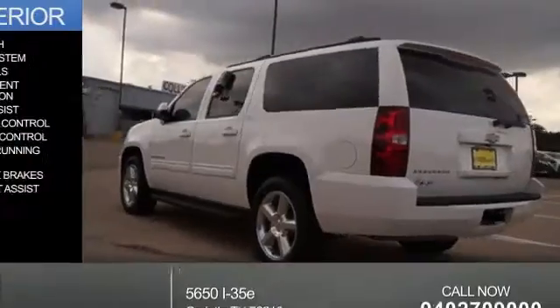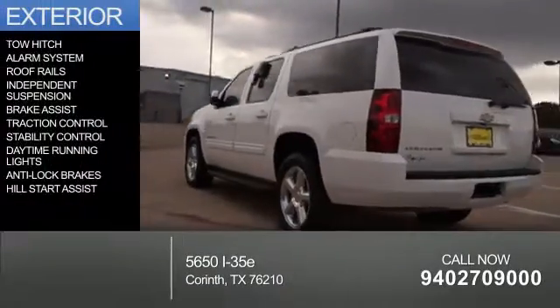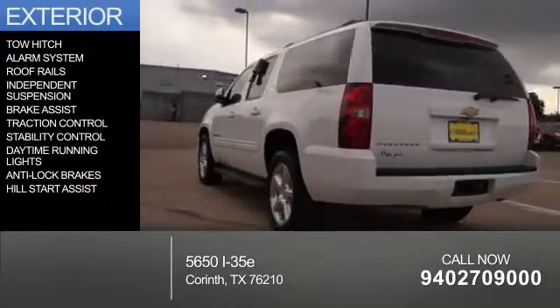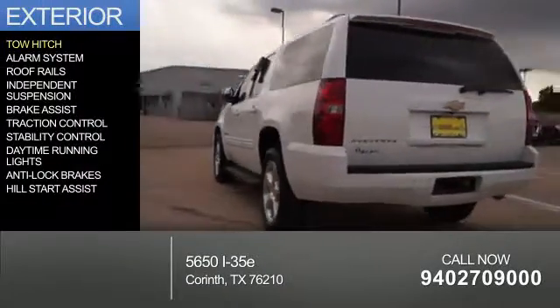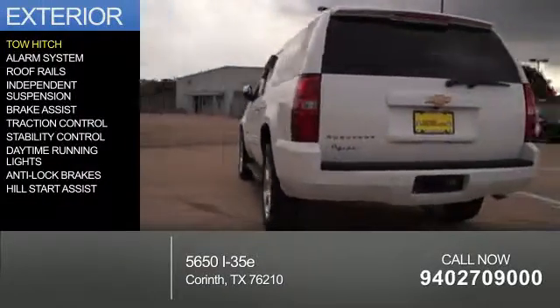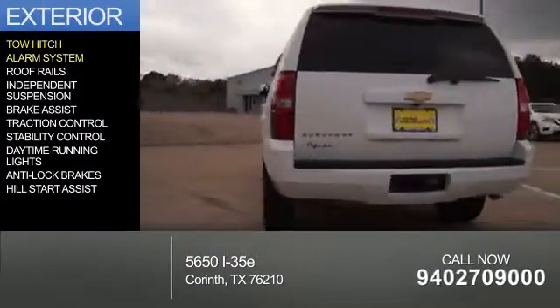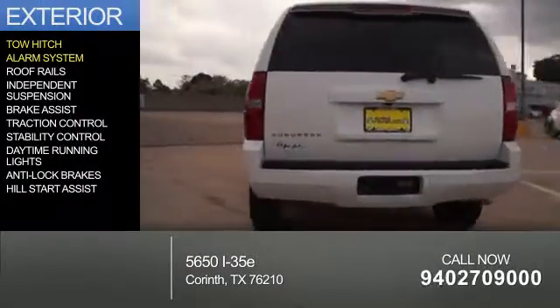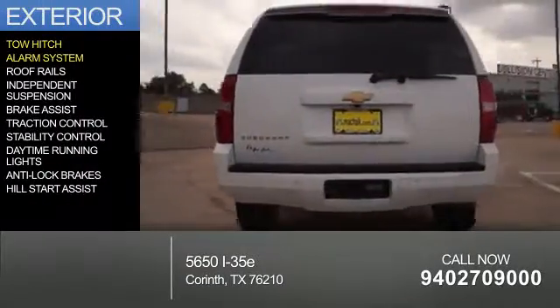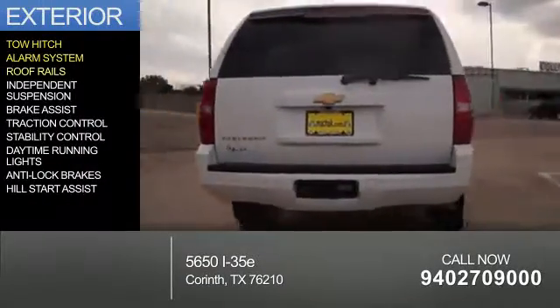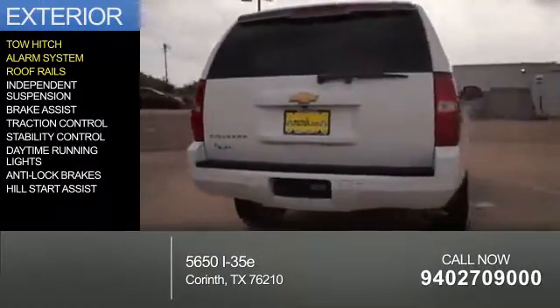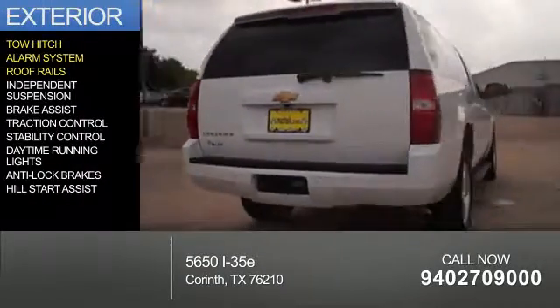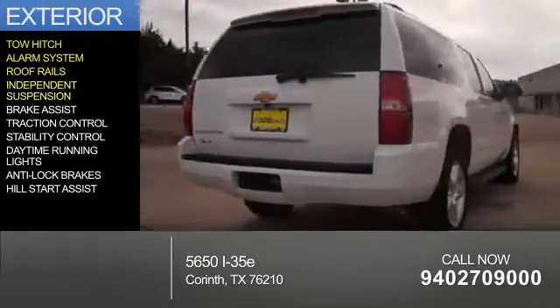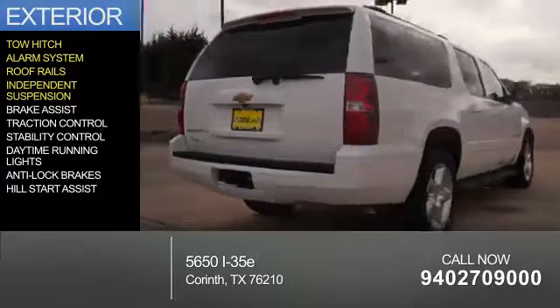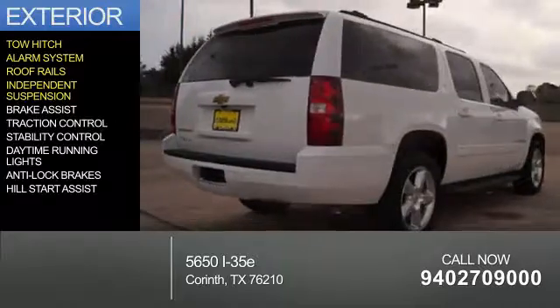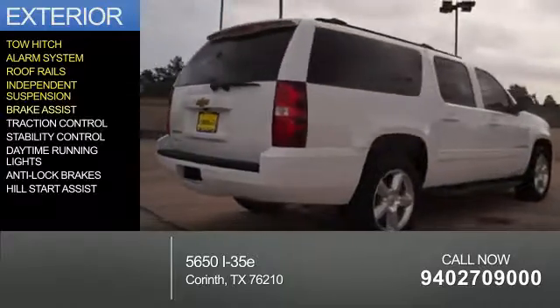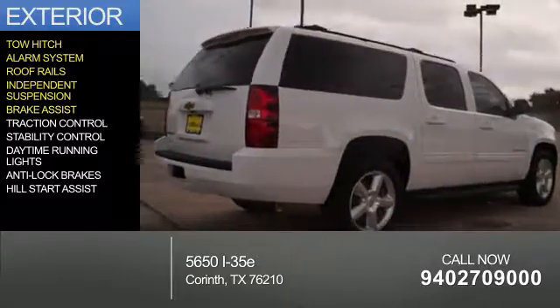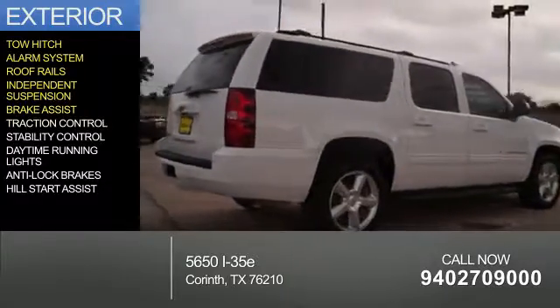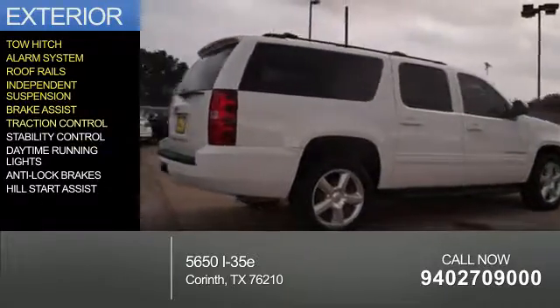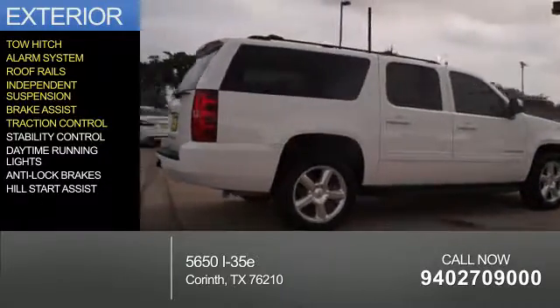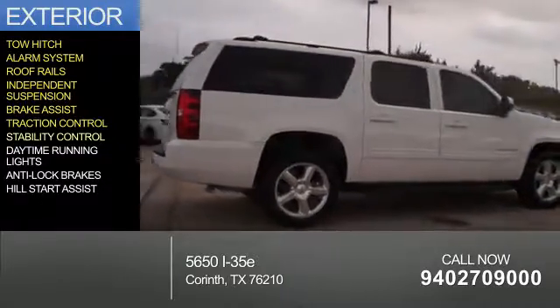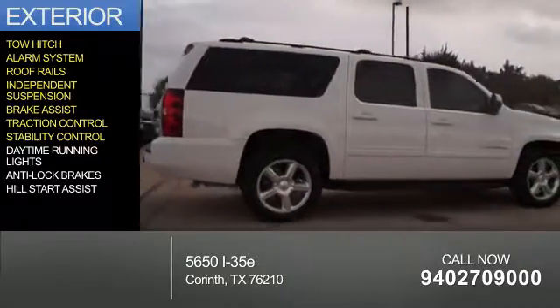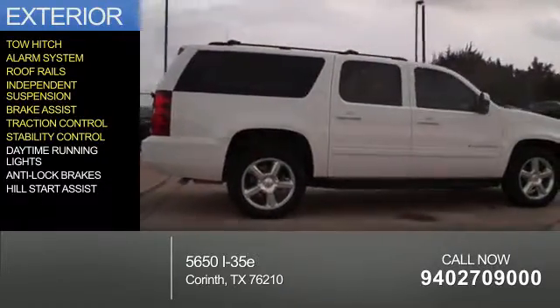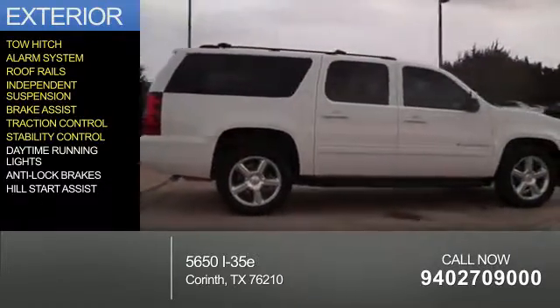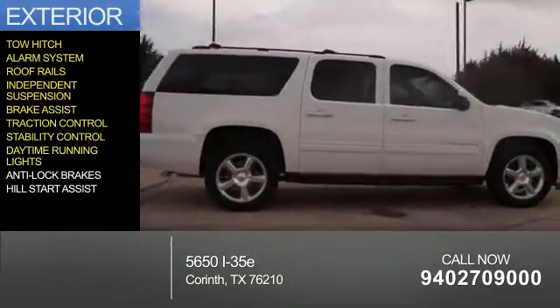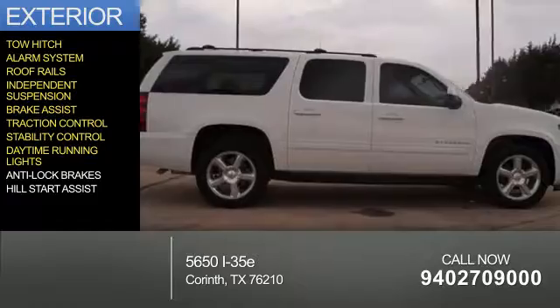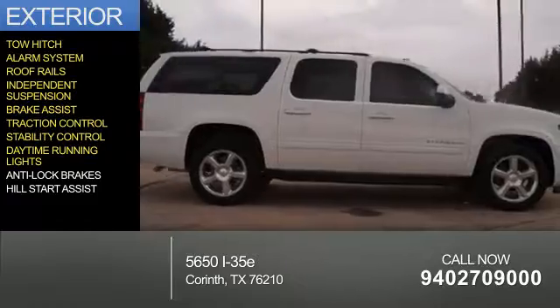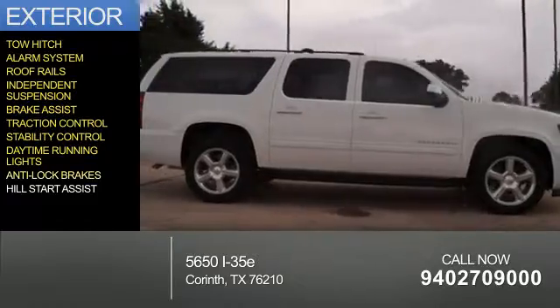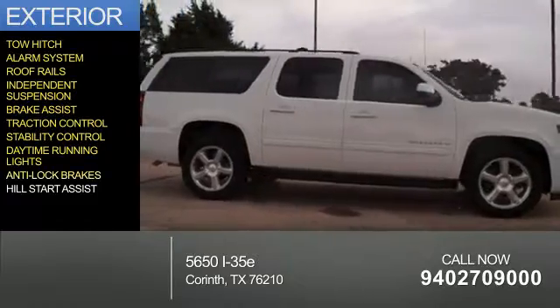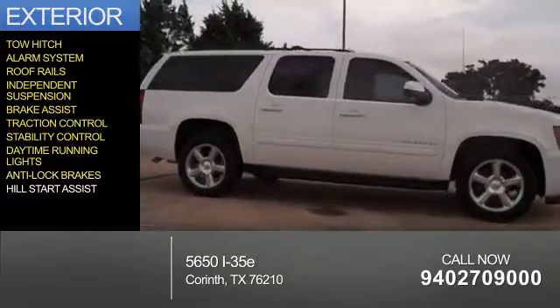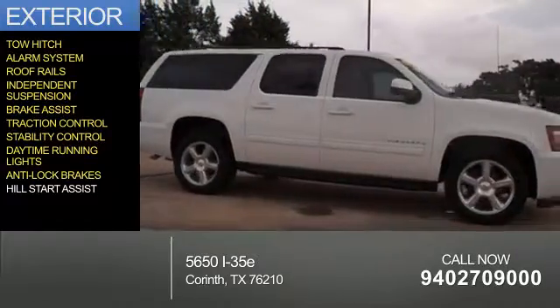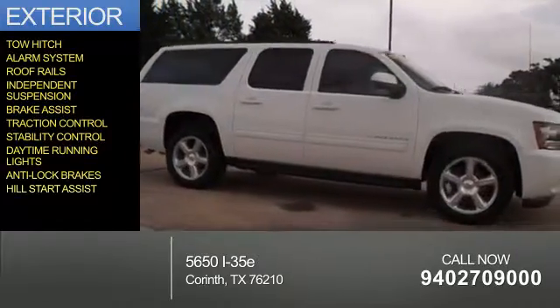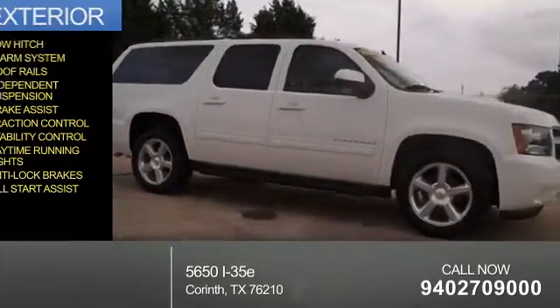The features include a tow hitch, an alarm system, roof rails, independent suspension, brake assist, traction control, stability control, daytime running lights, anti-lock brakes, and hill start assist.